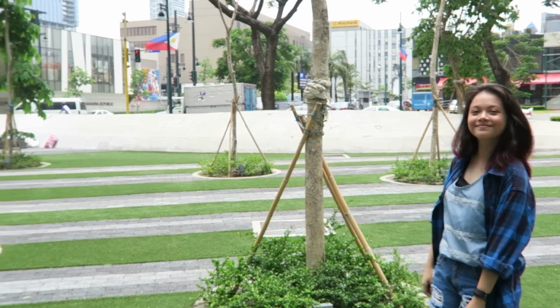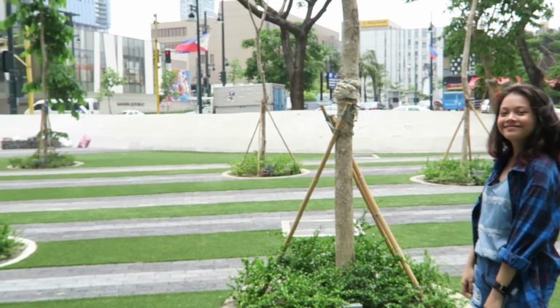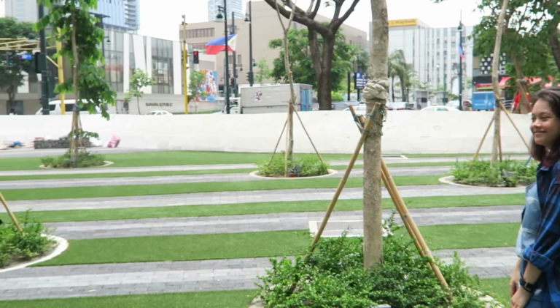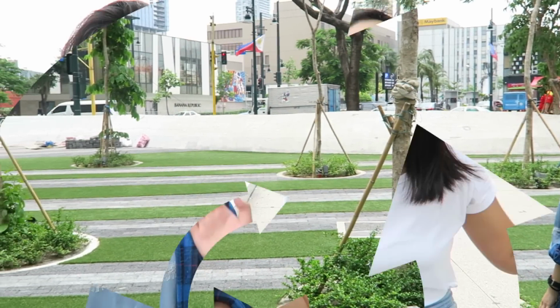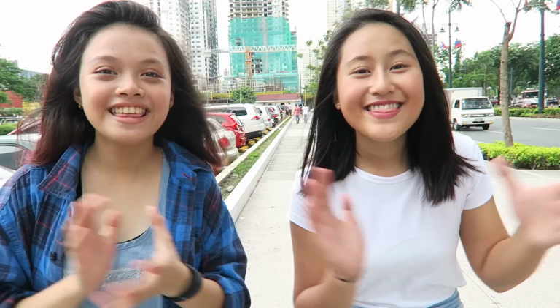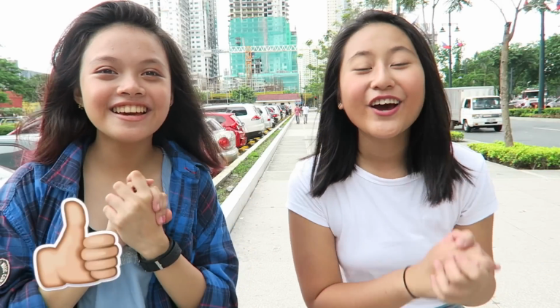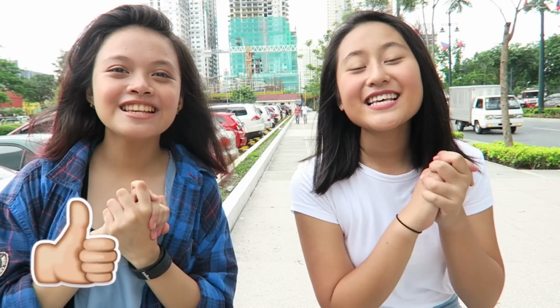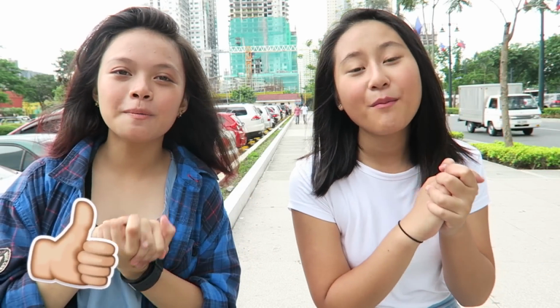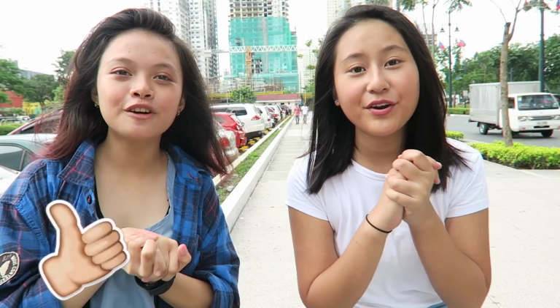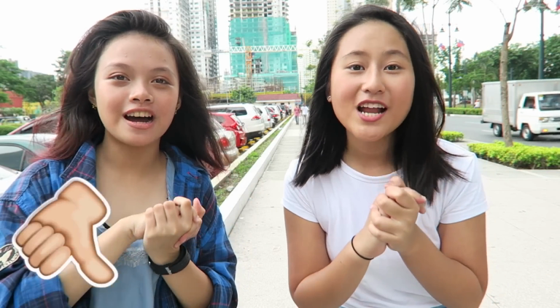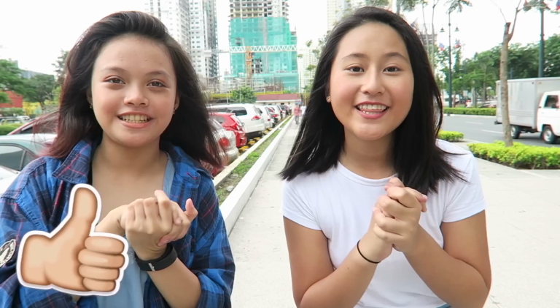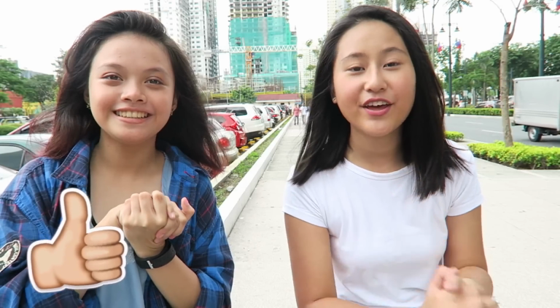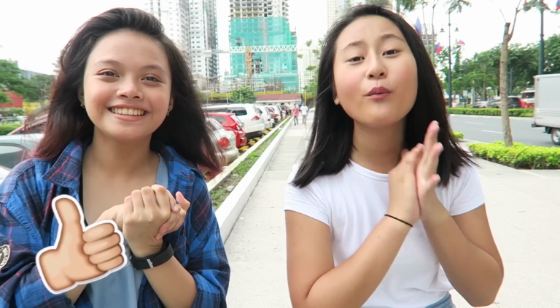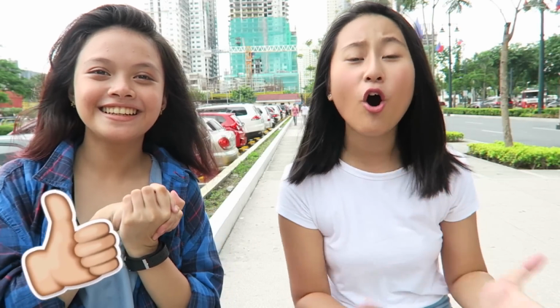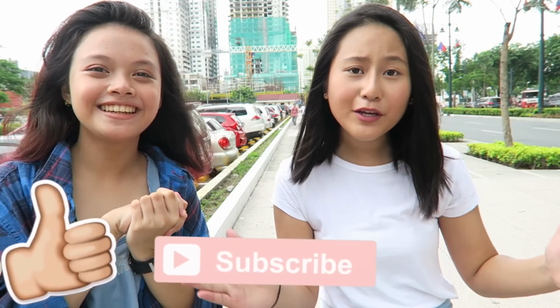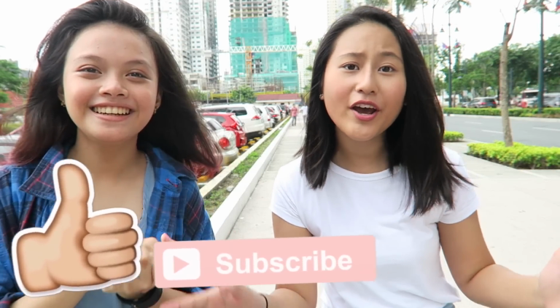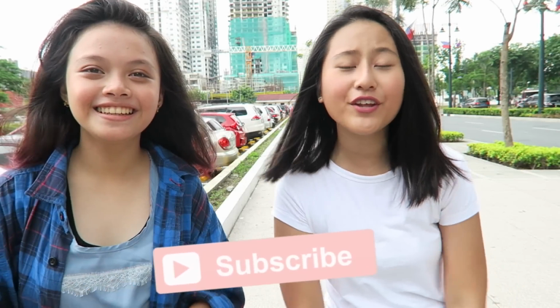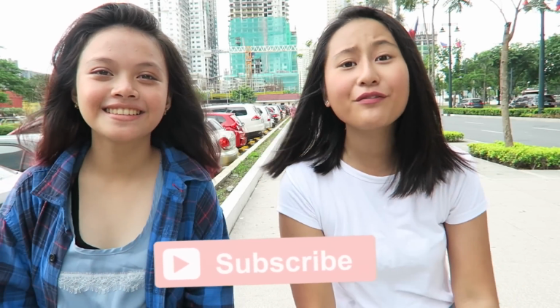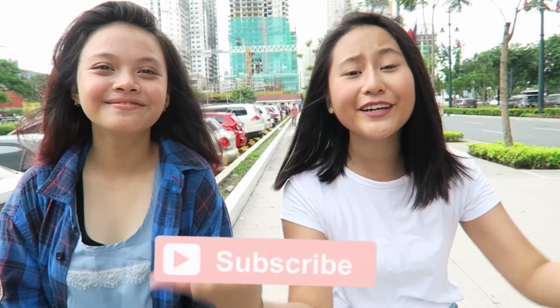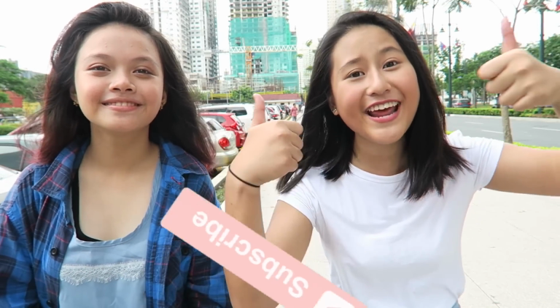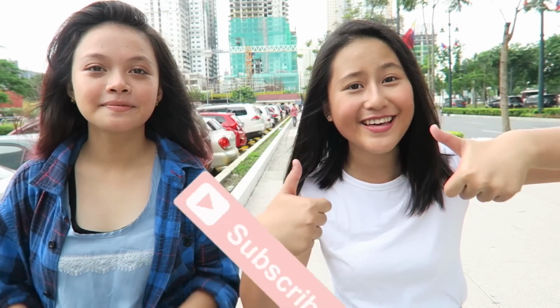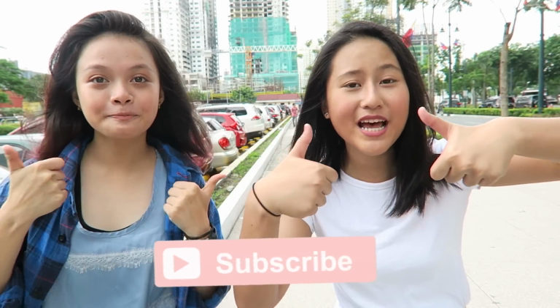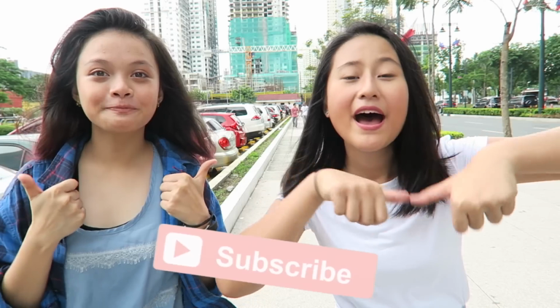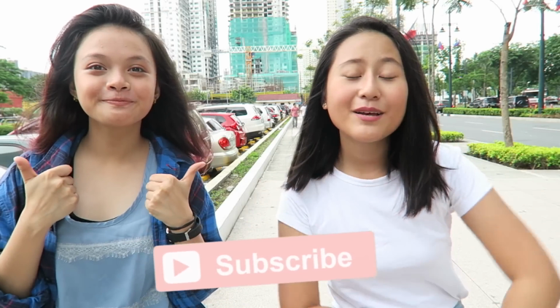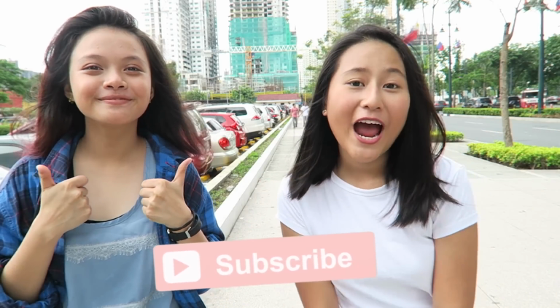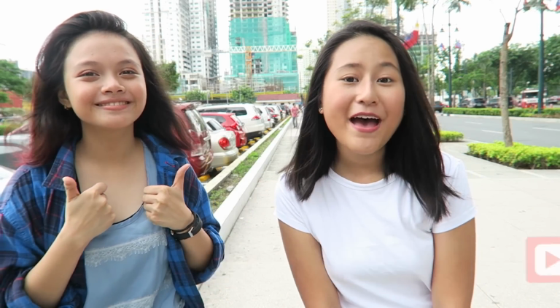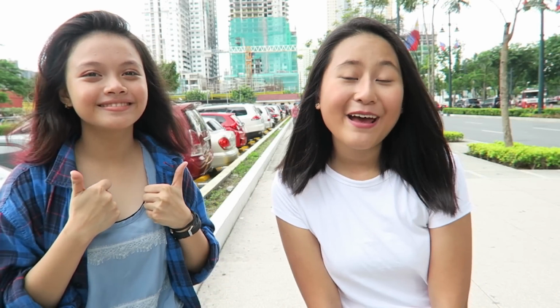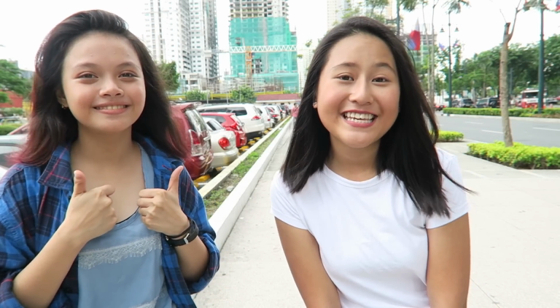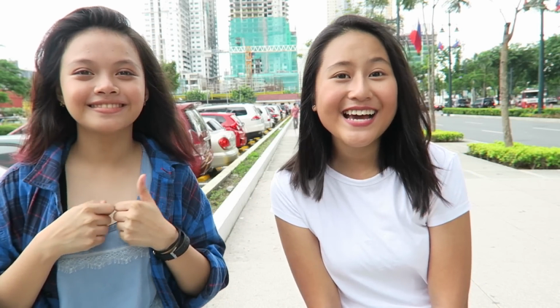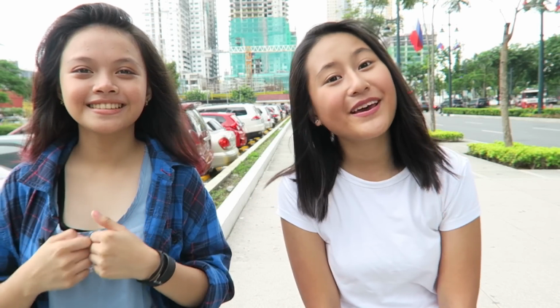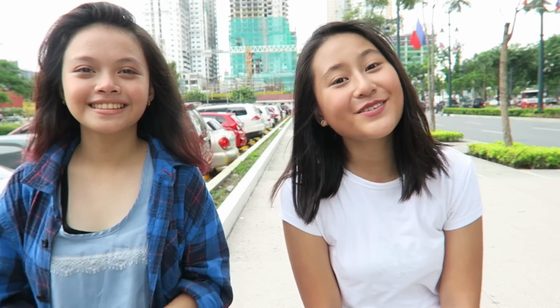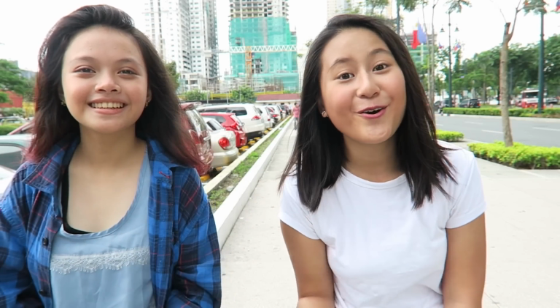Thank you guys so much for watching this video. We hope you enjoyed it, and if you did, don't forget to give it a thumbs up, subscribe, and I will see you guys in my next video.